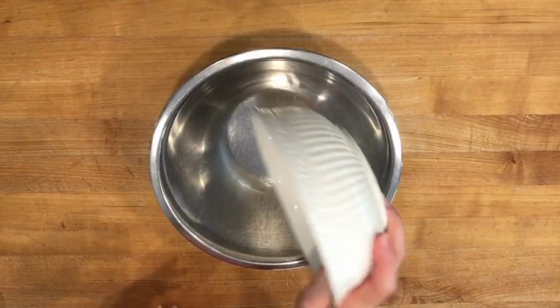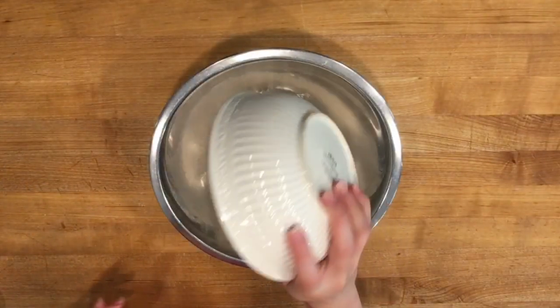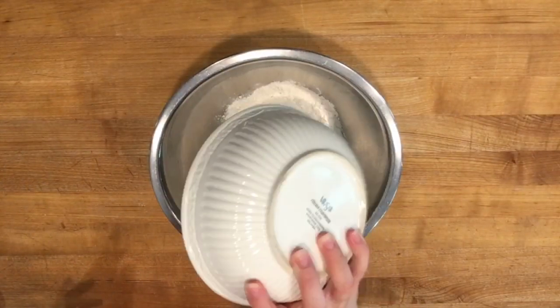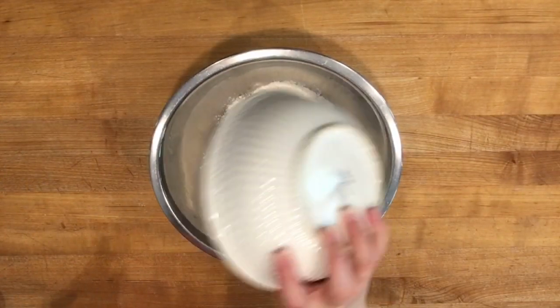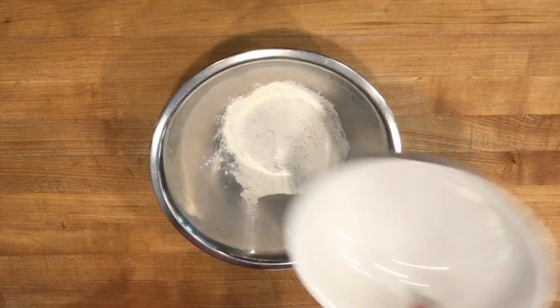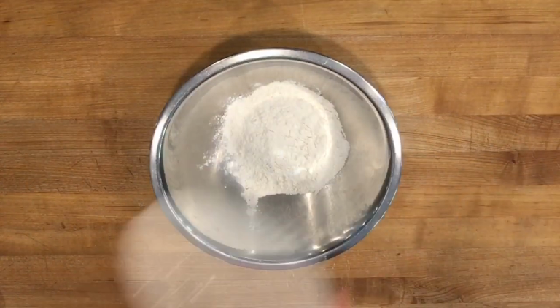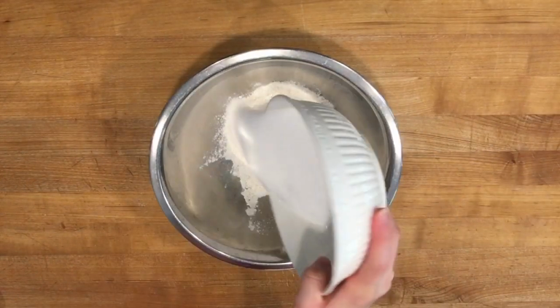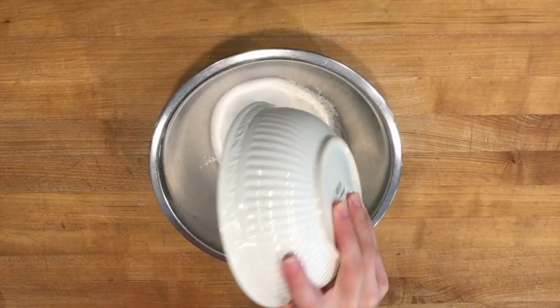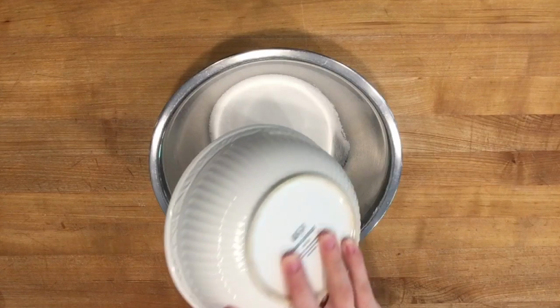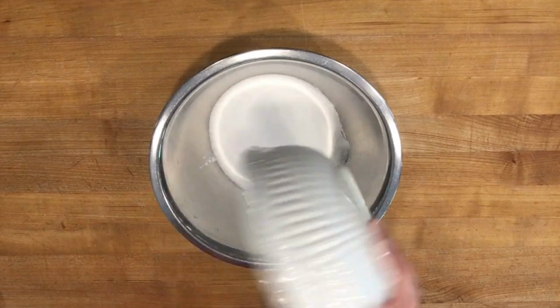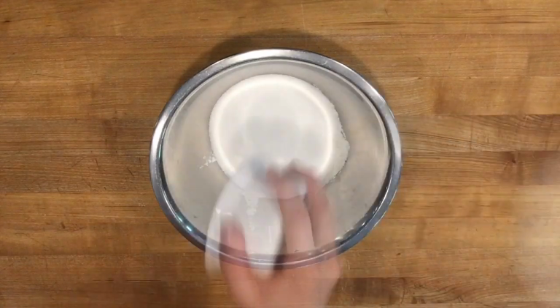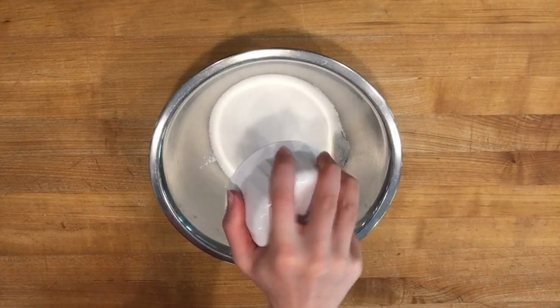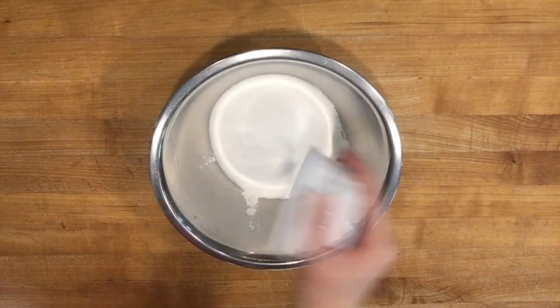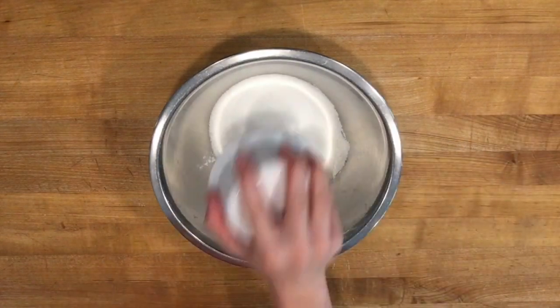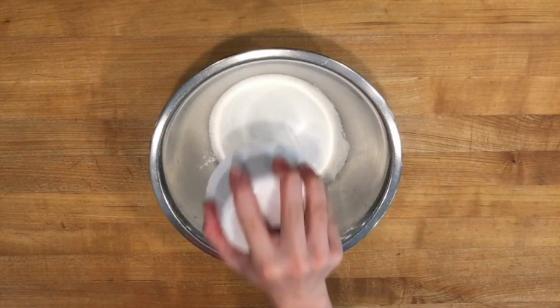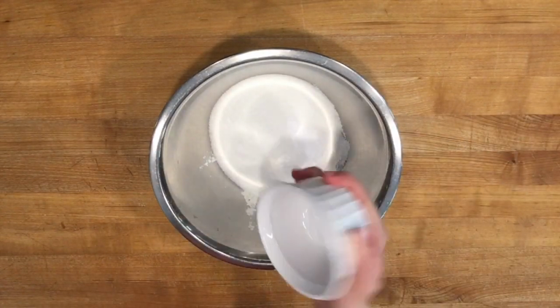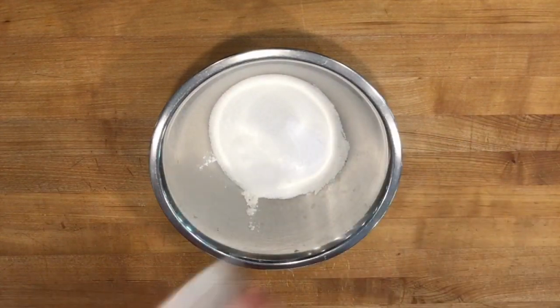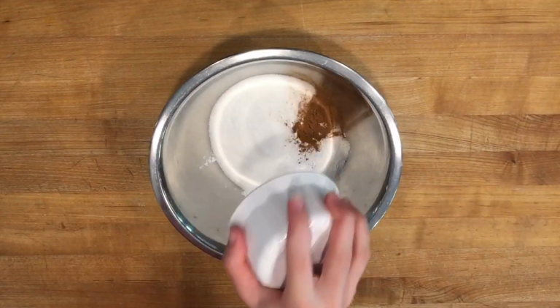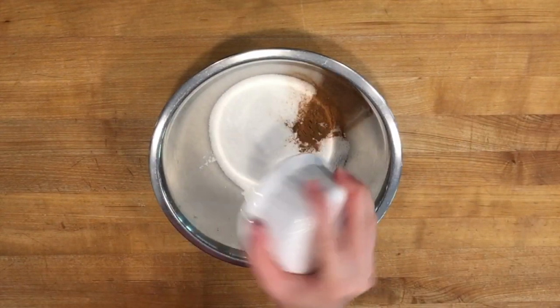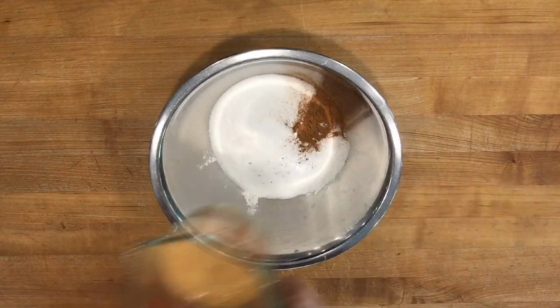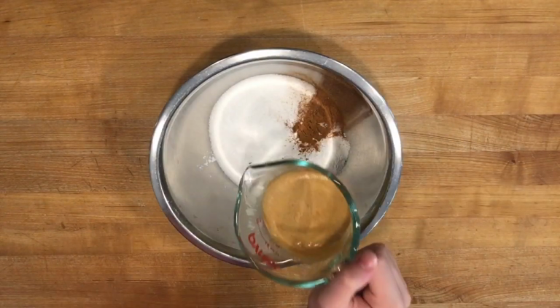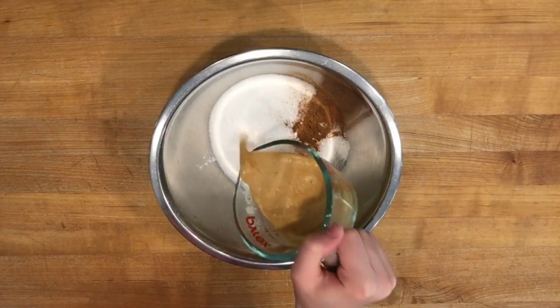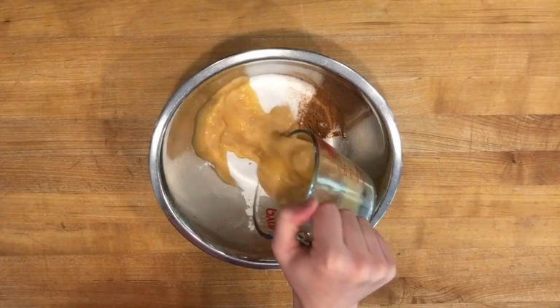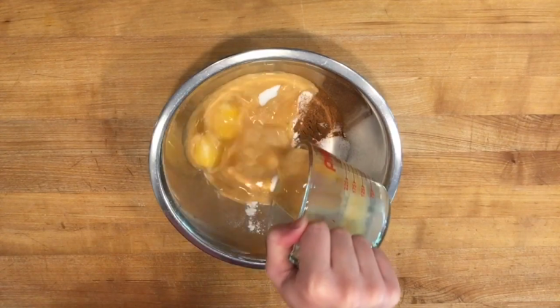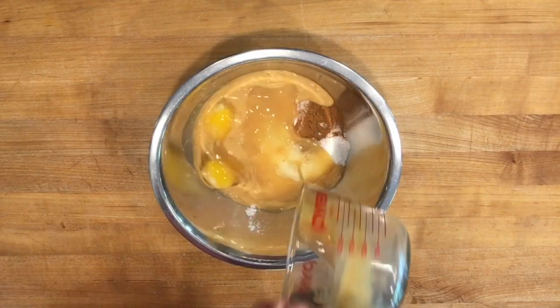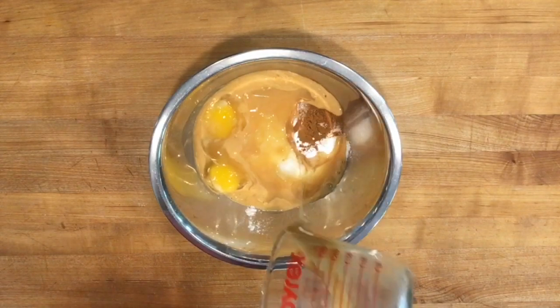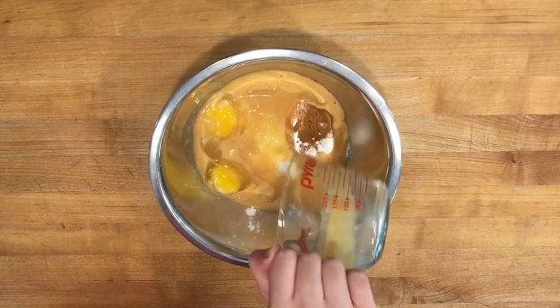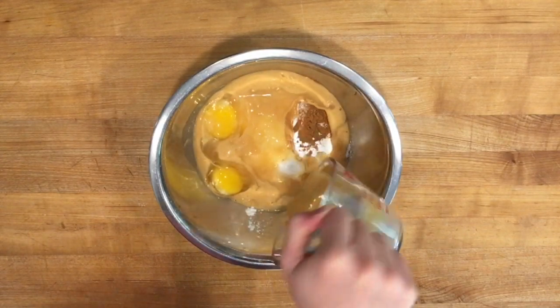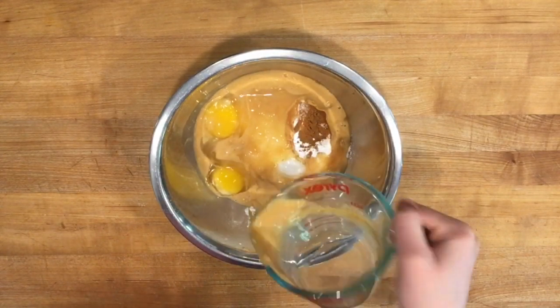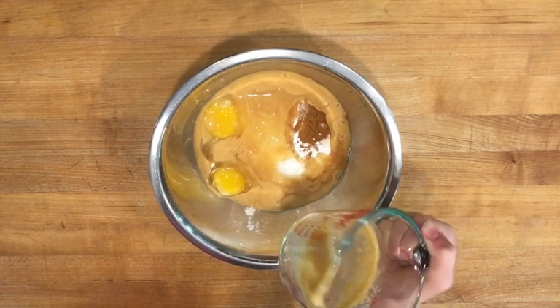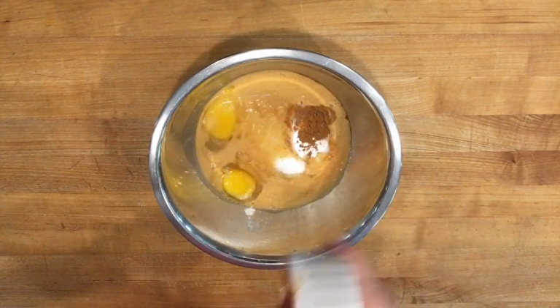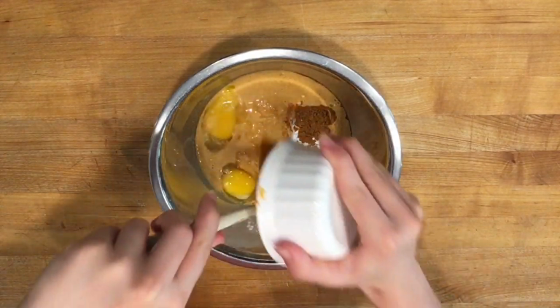Whisk together 3/4 cup of flour, one cup of sugar, half teaspoon of salt, one teaspoon of baking soda, half teaspoon of cinnamon, three eggs, and two-thirds cup of canned pumpkin.